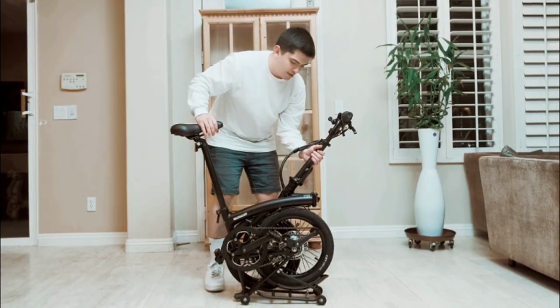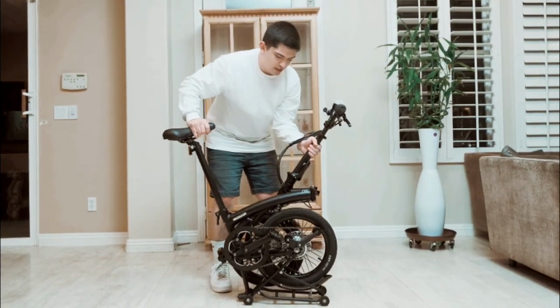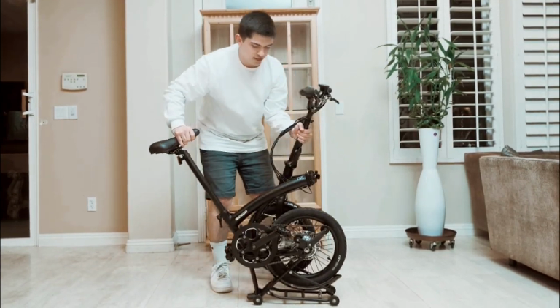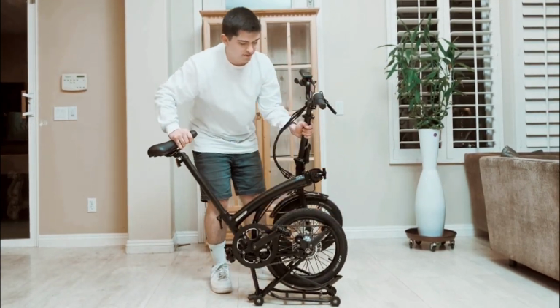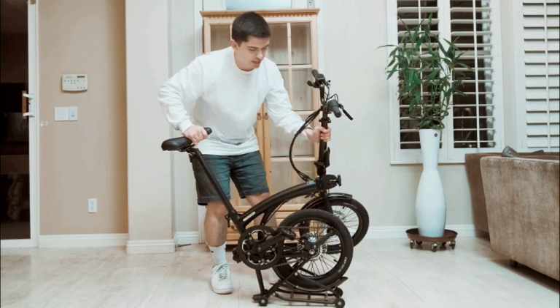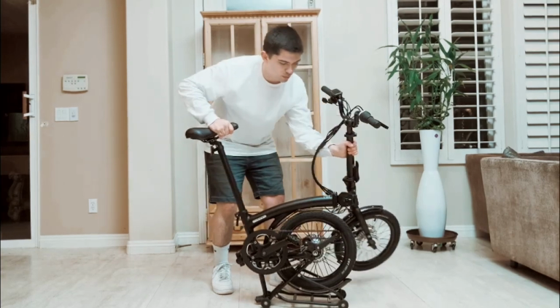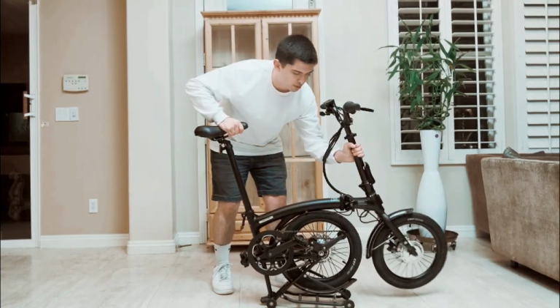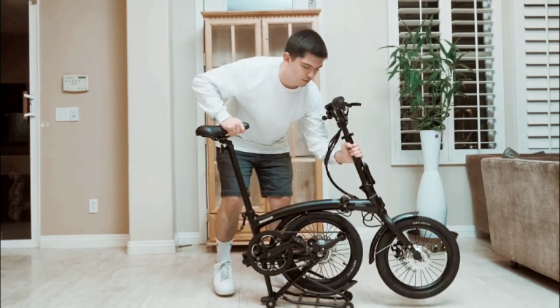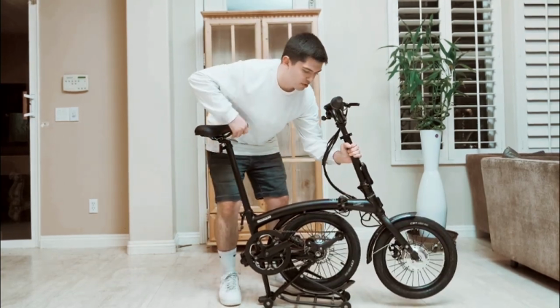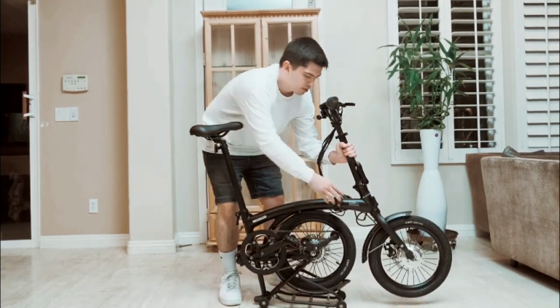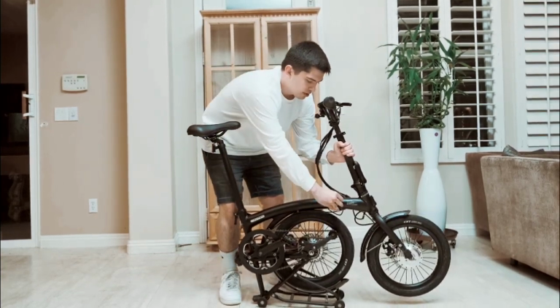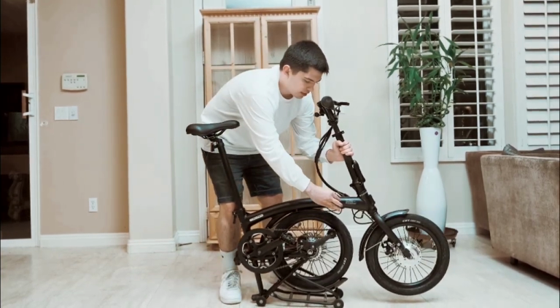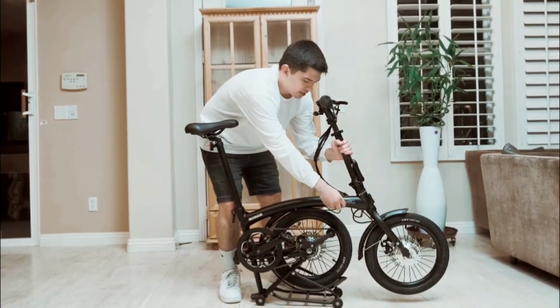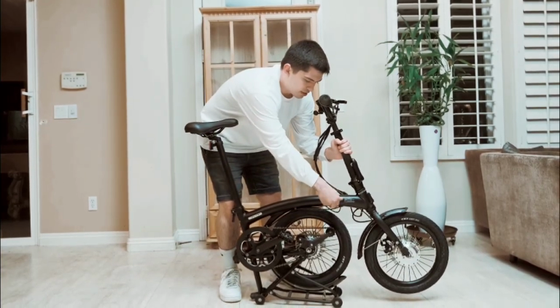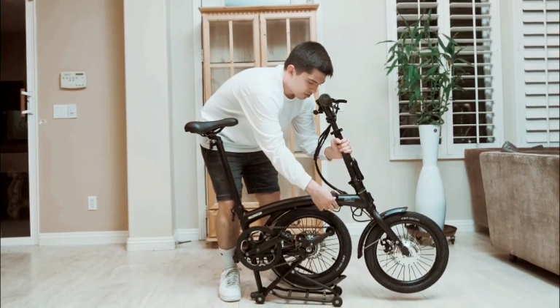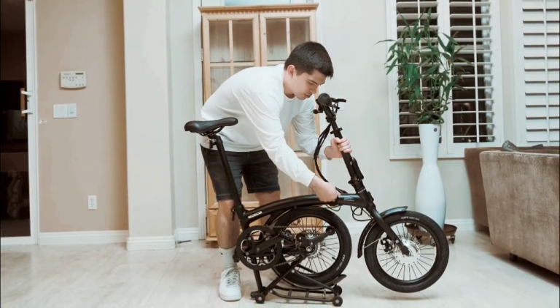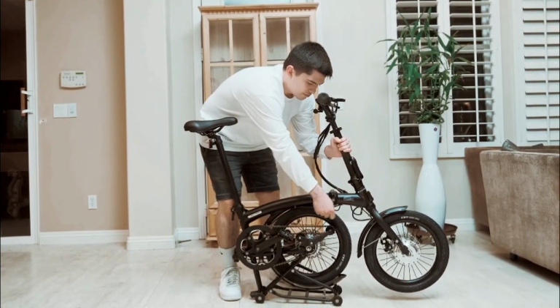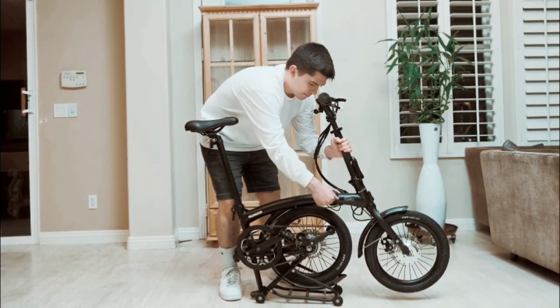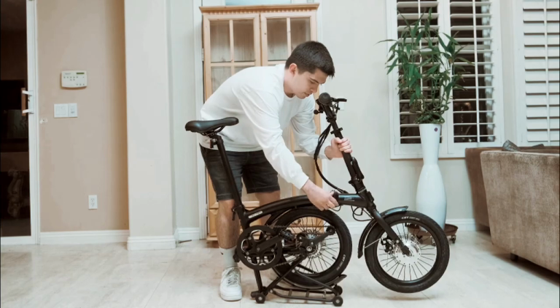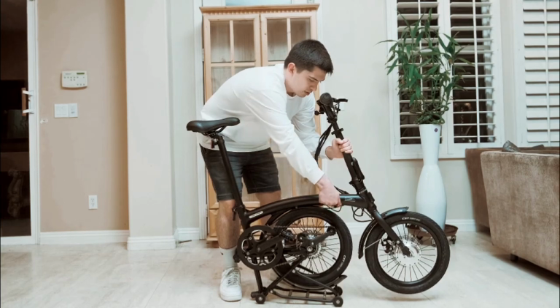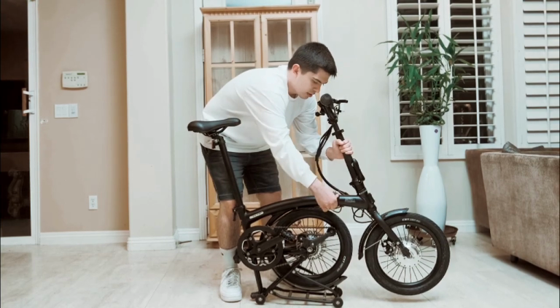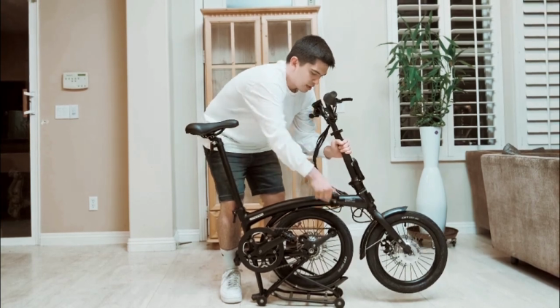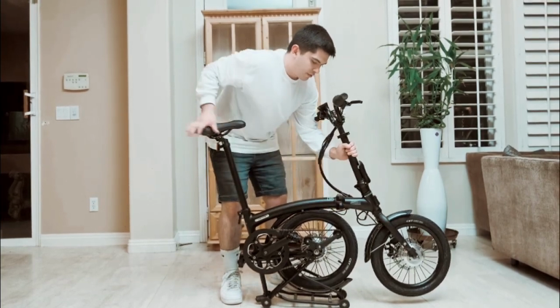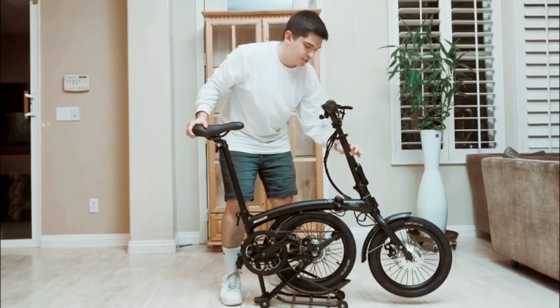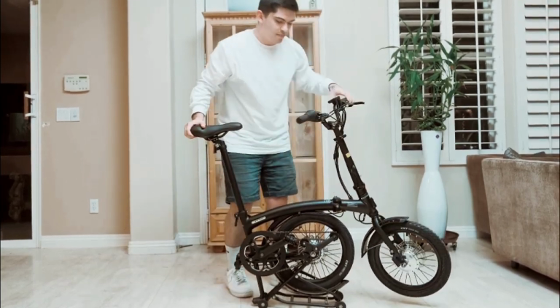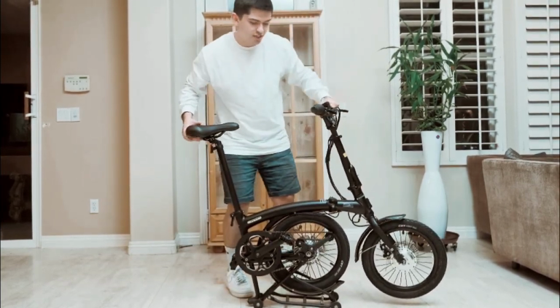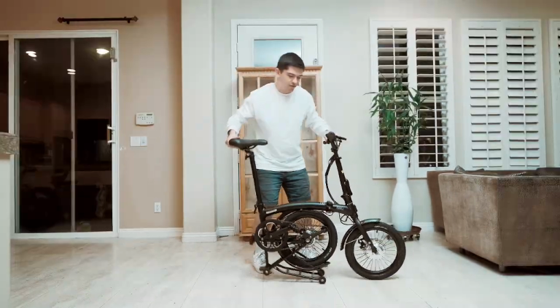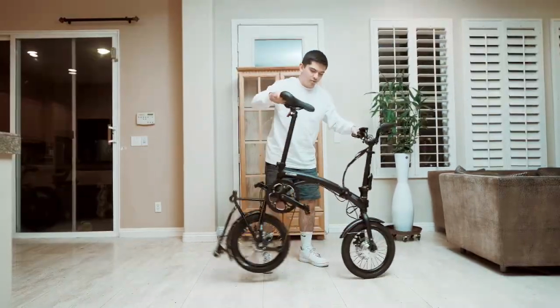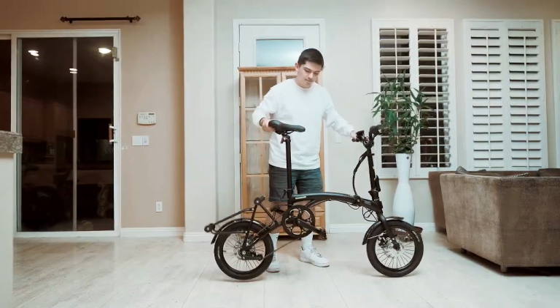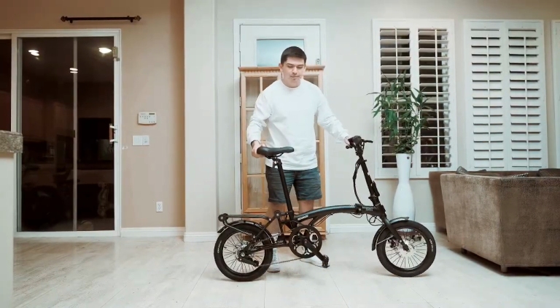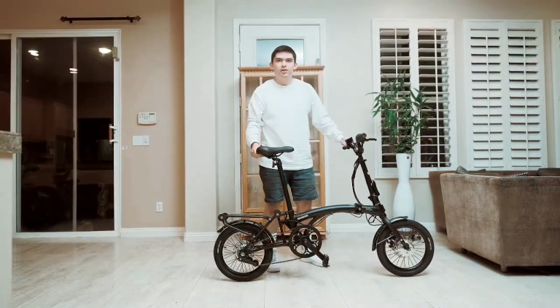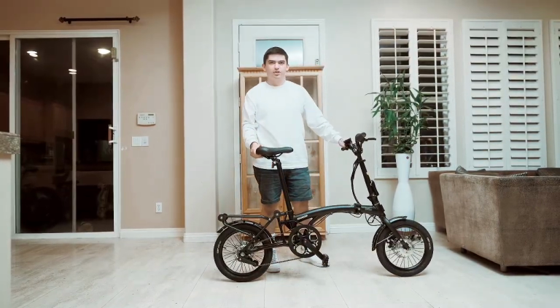After that, you're going to lift it keeping the wheel pointed forward, and lock it in right here with the screw lever. And the fourth step, you just lift the back wheel and you're good to go.